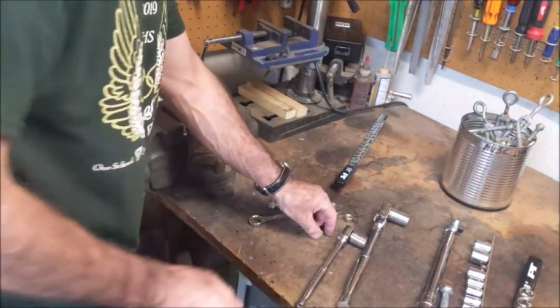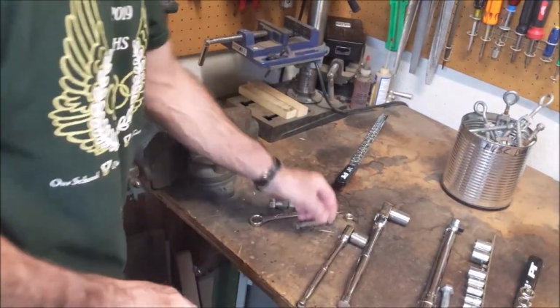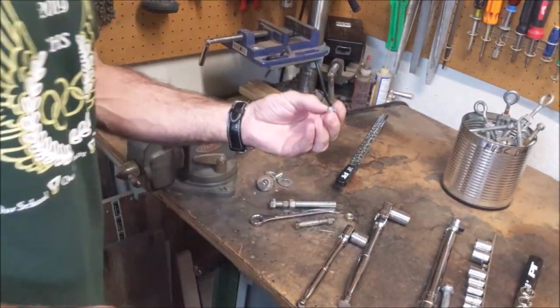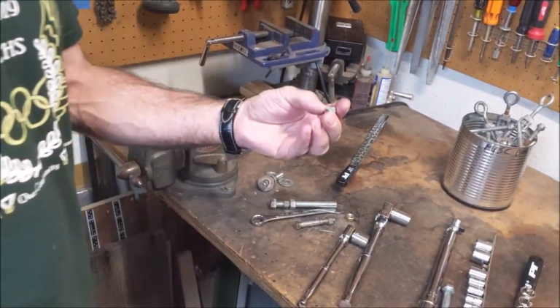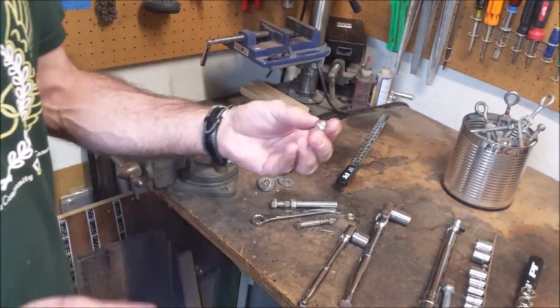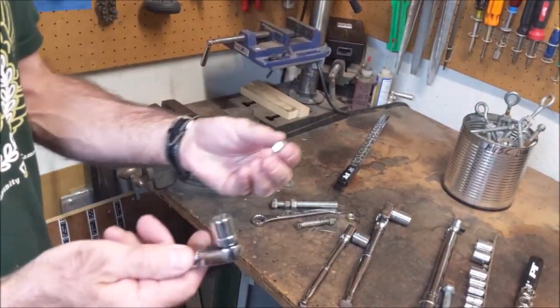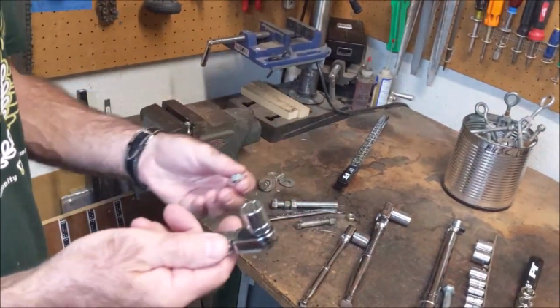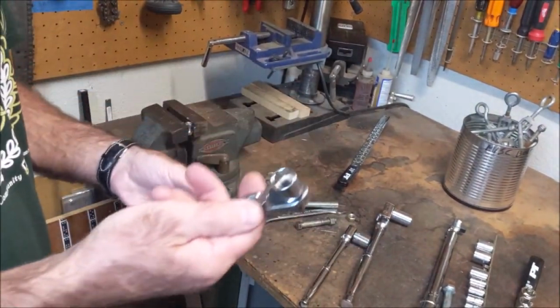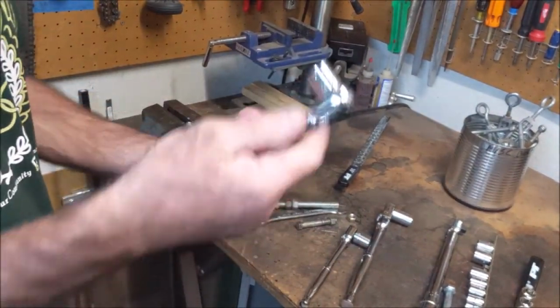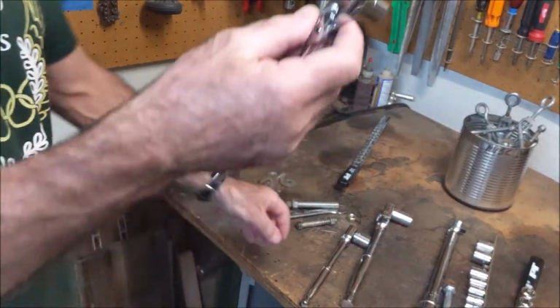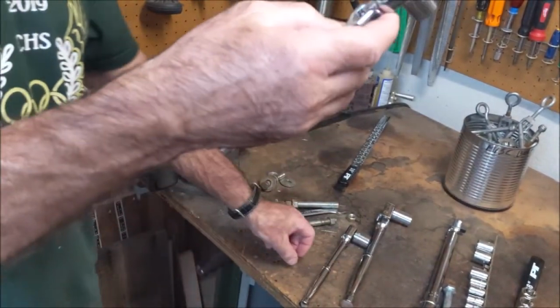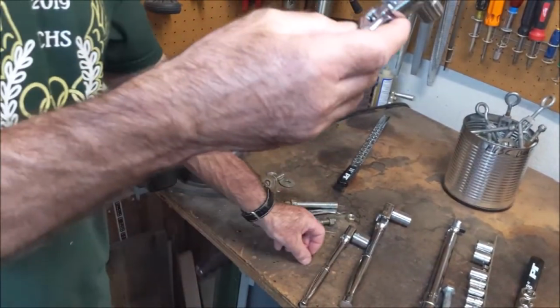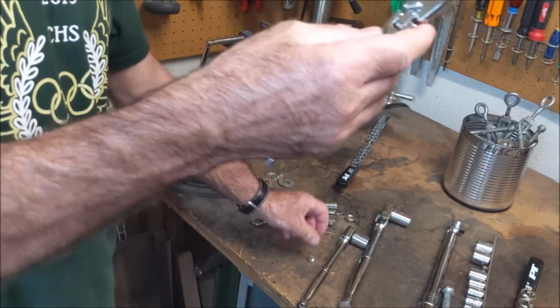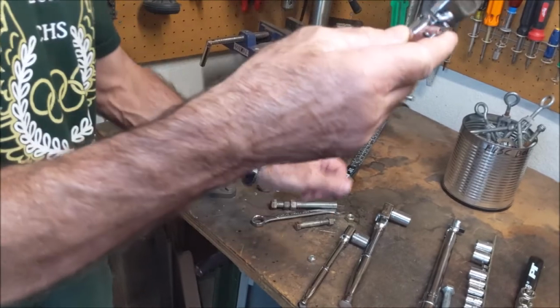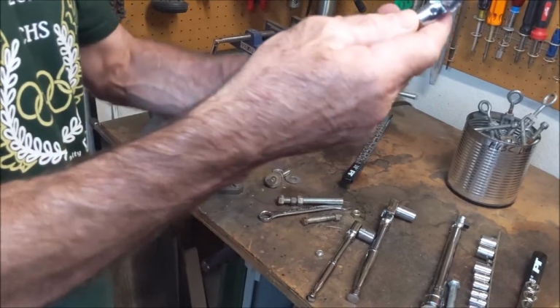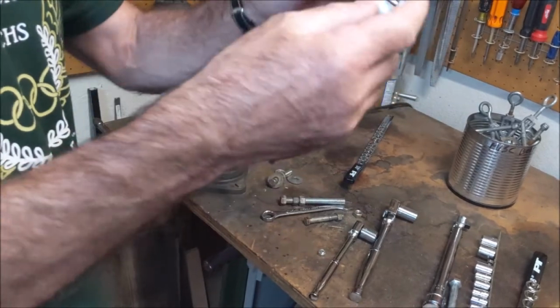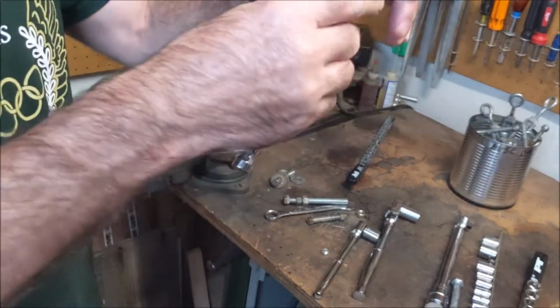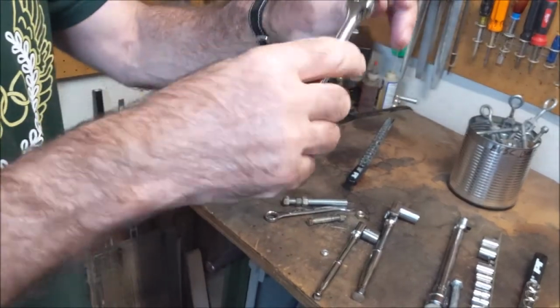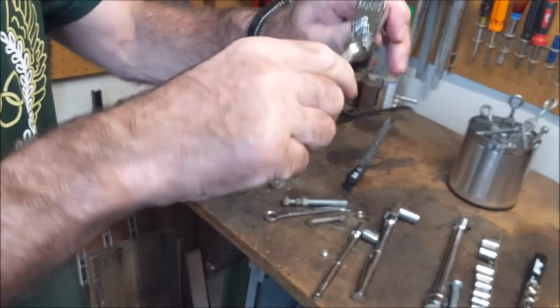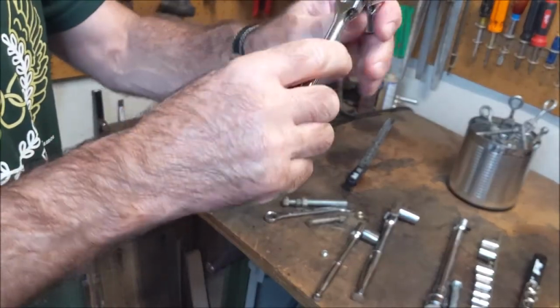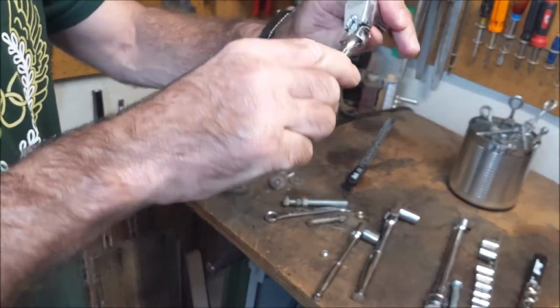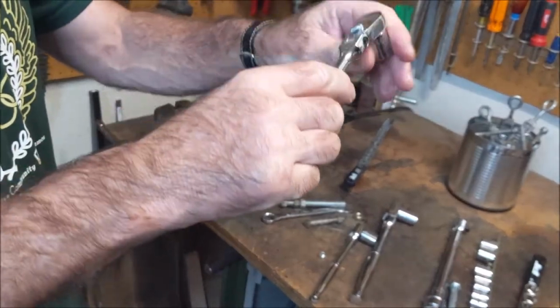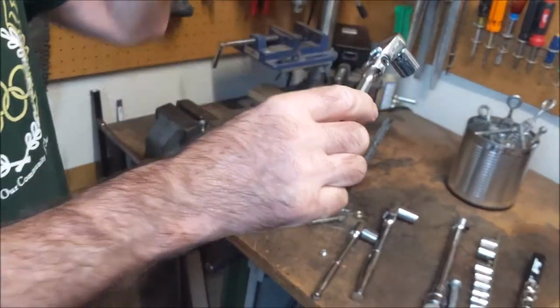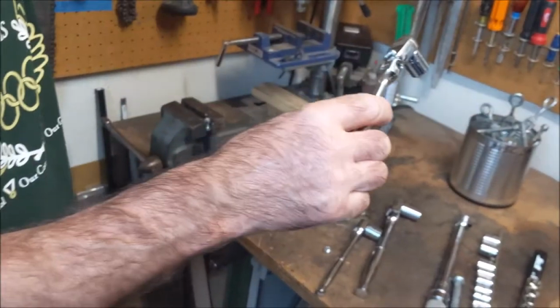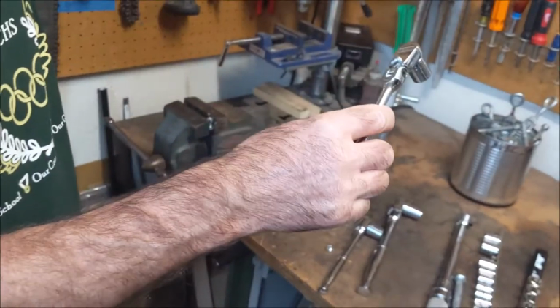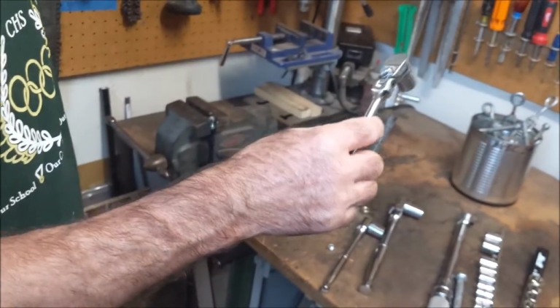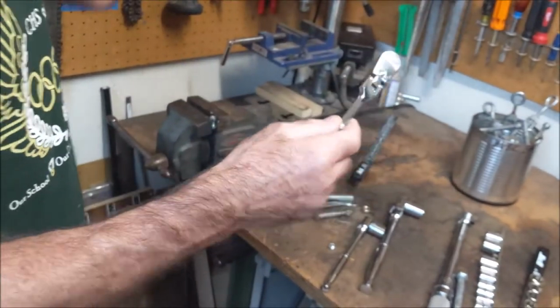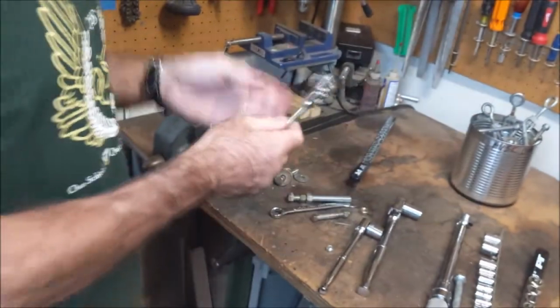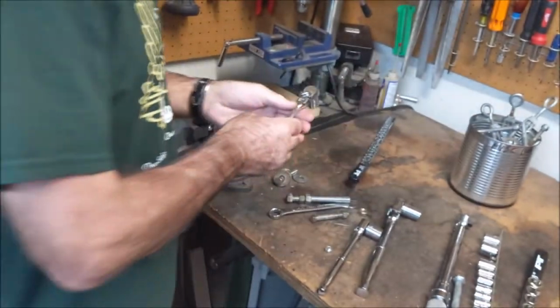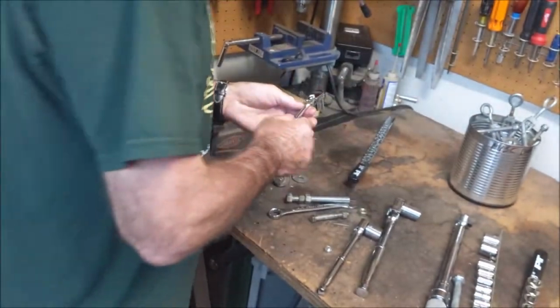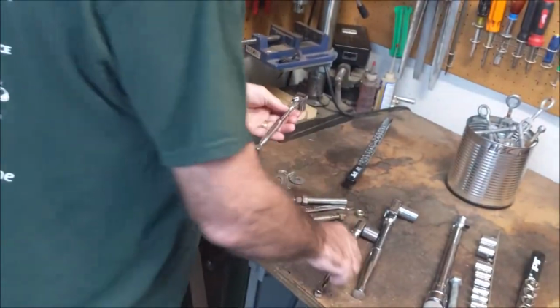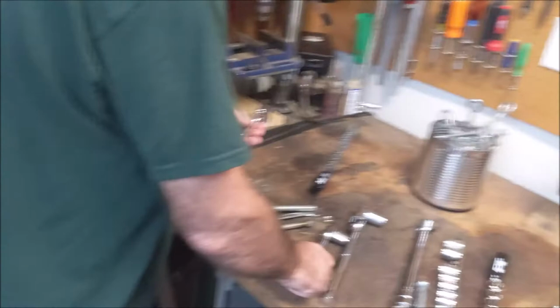Broke that bolt — so definitely not too much force needed here, no problems with this at all.